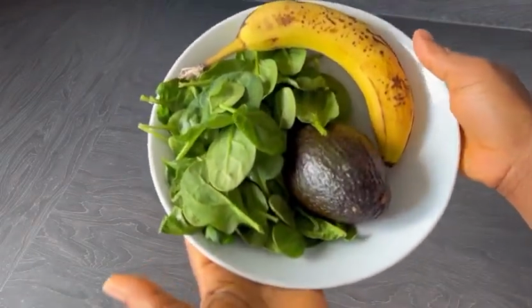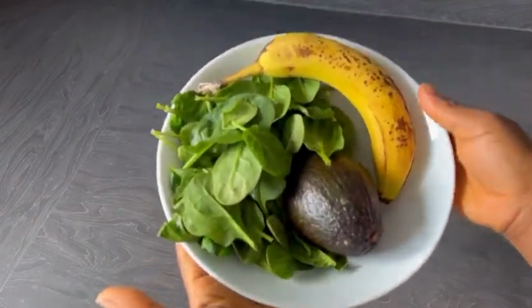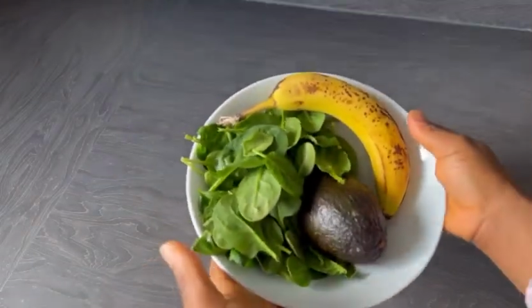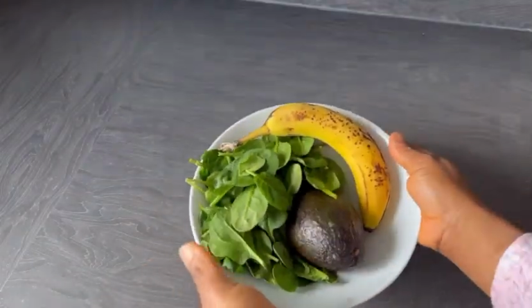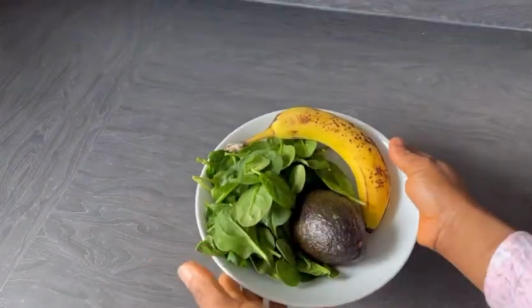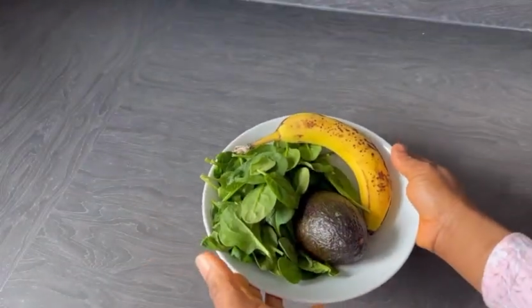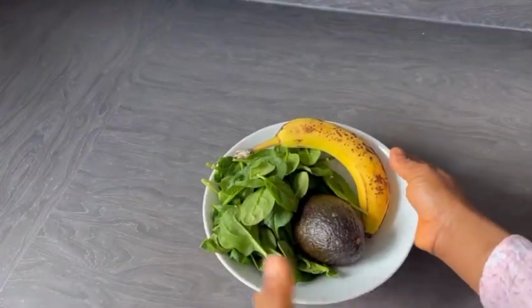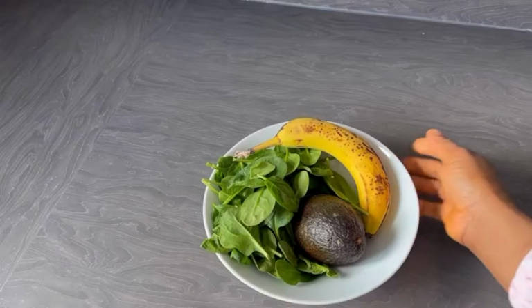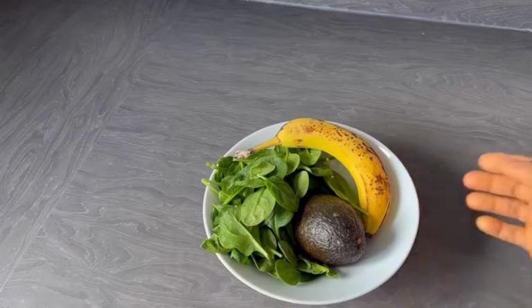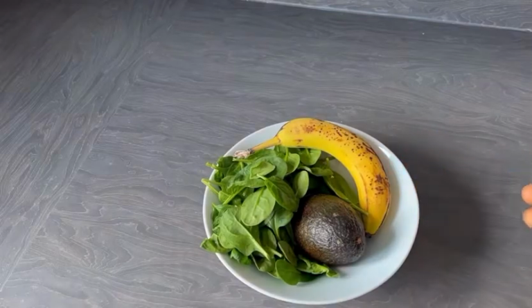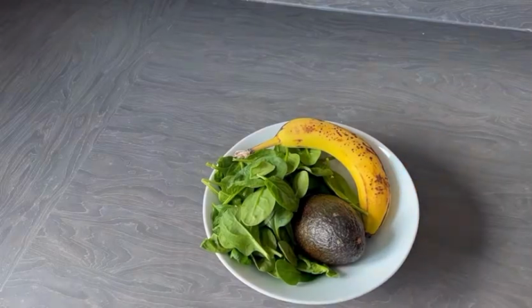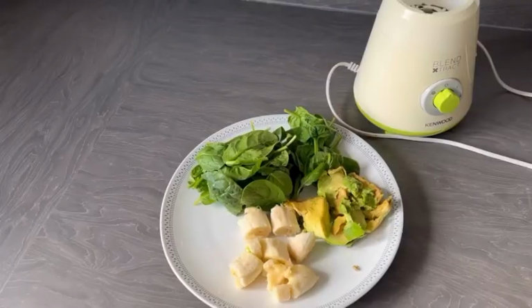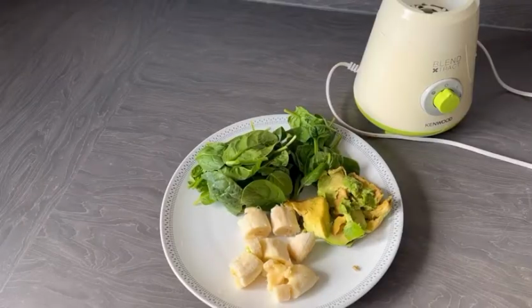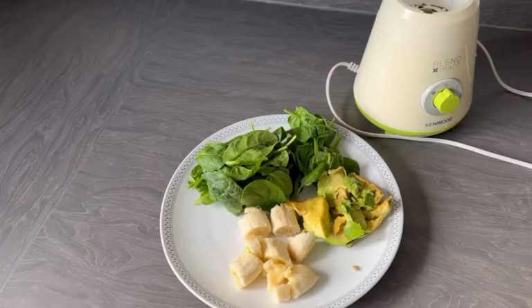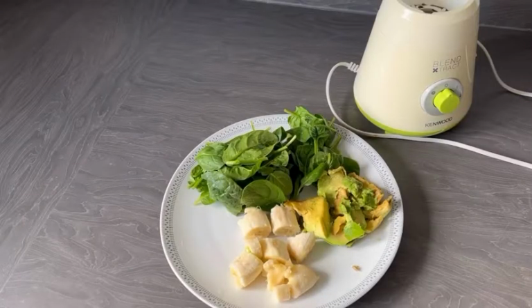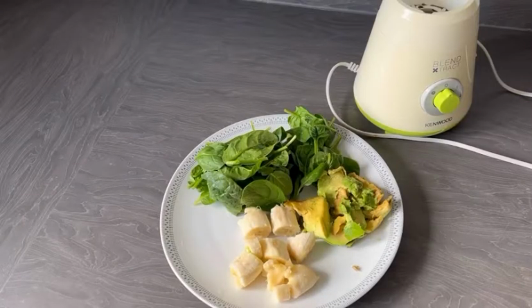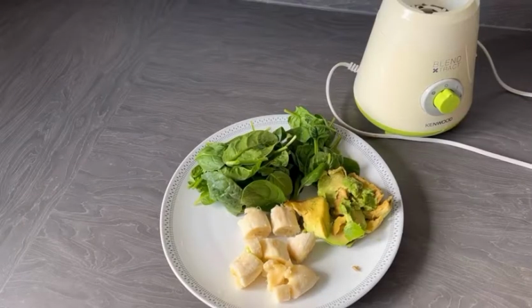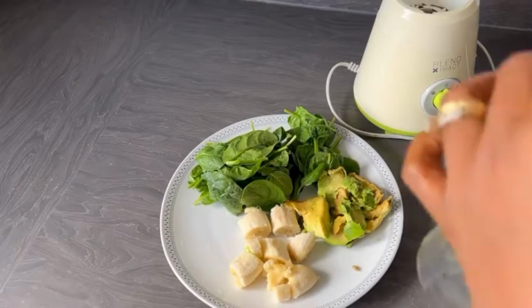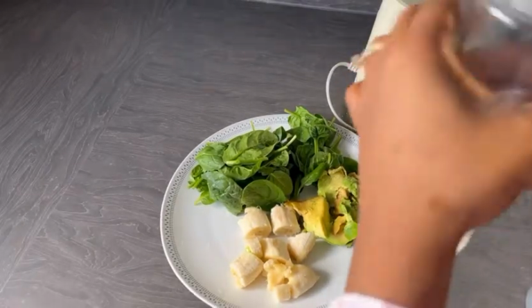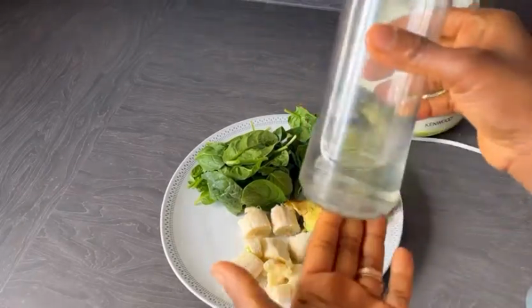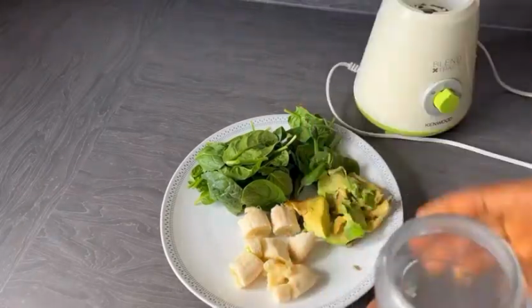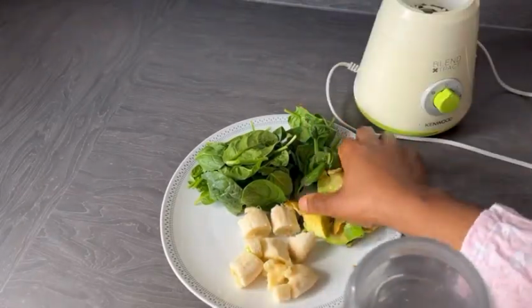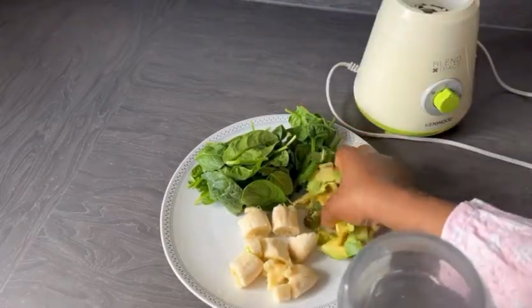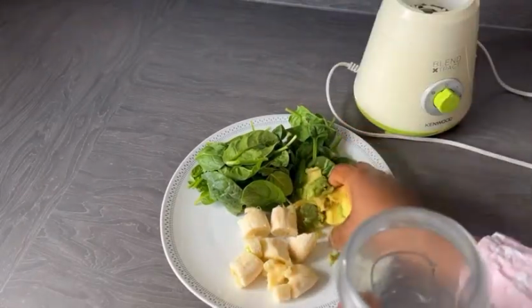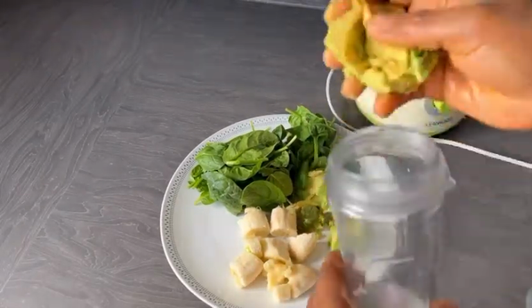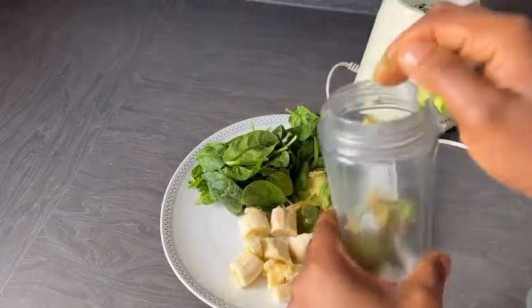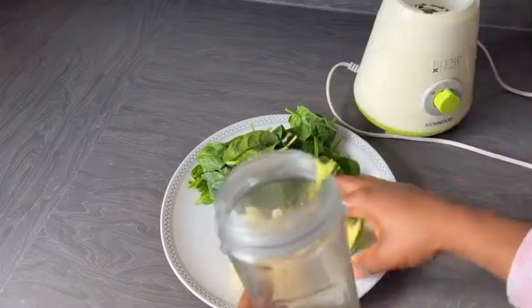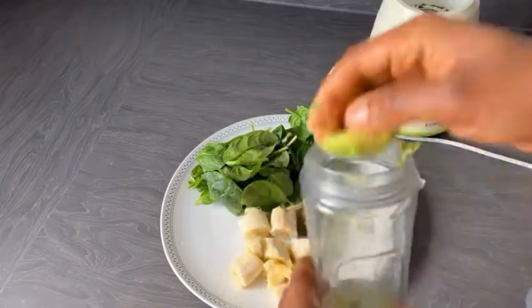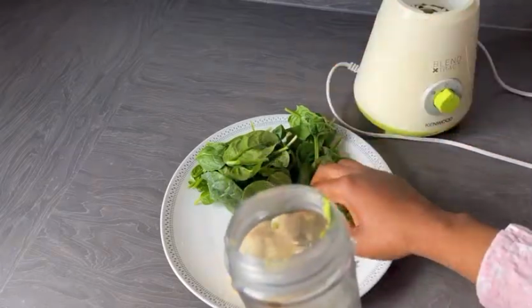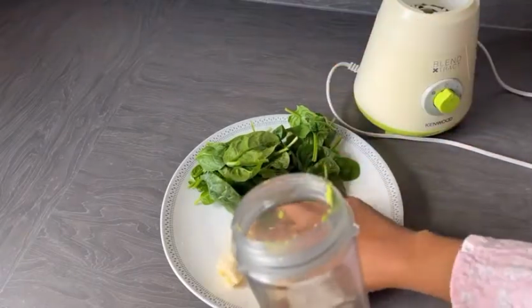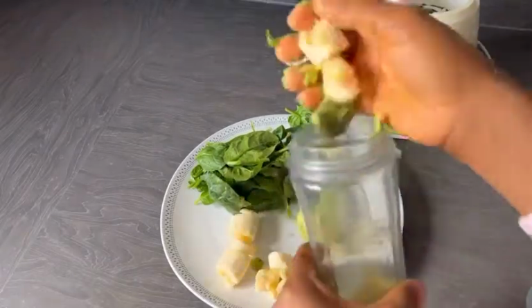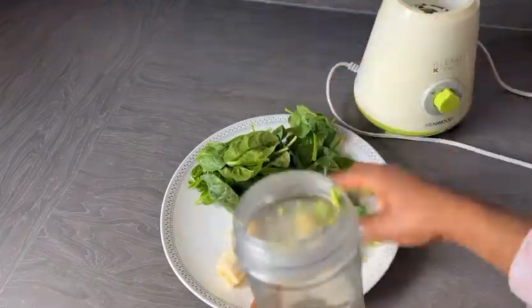This banana — I bring it to room temperature. When I get it from the supermarket, I leave it for a couple of days for it to get very ripe, so when I'm using it, it can be so yummy. You can see there's water in the blender; I'm just adding my avocado.